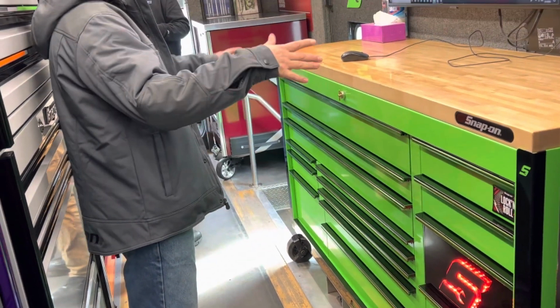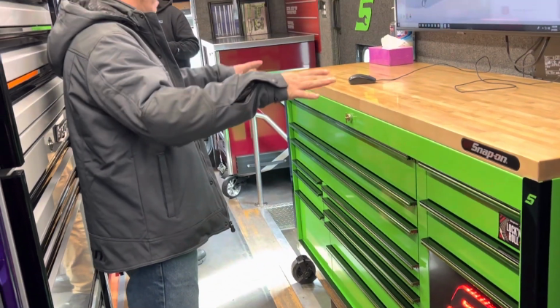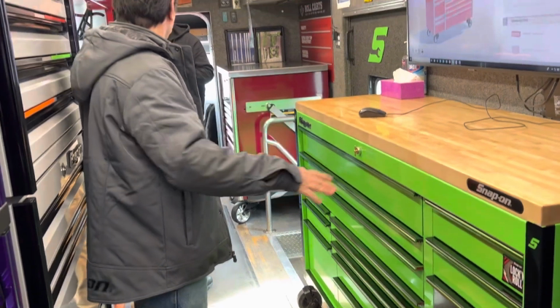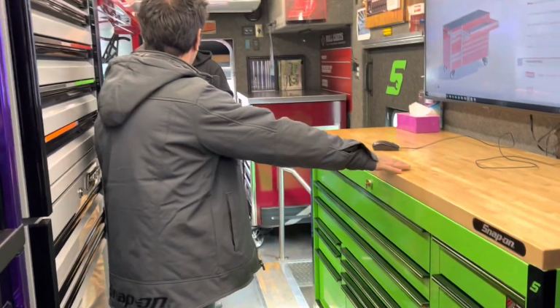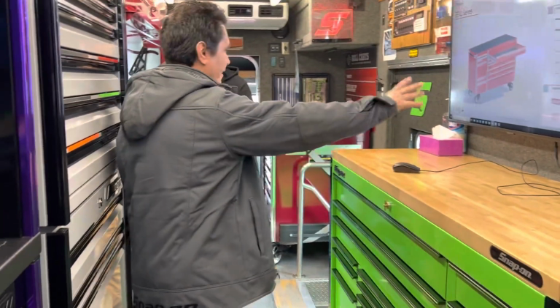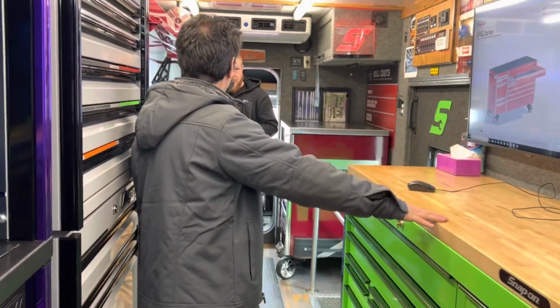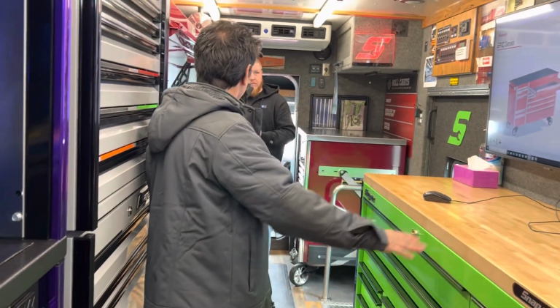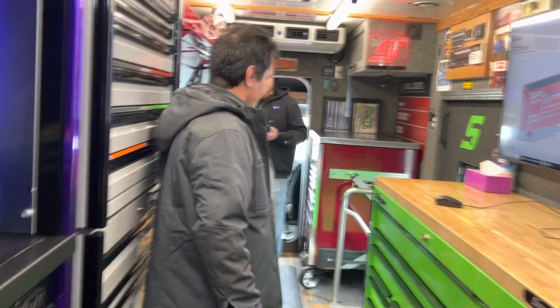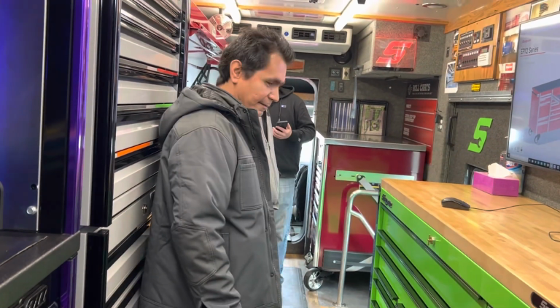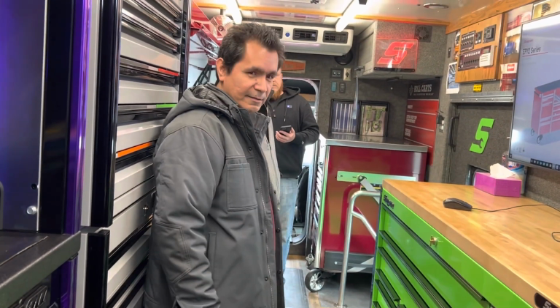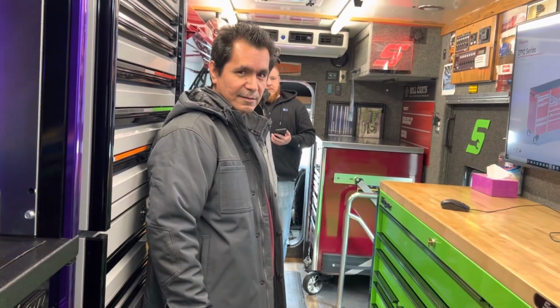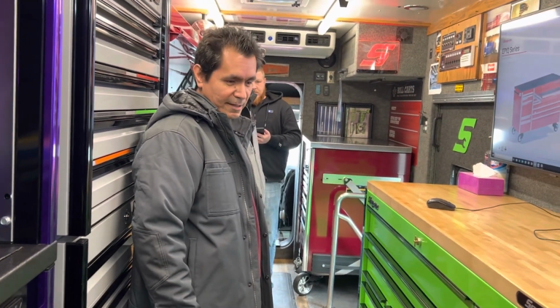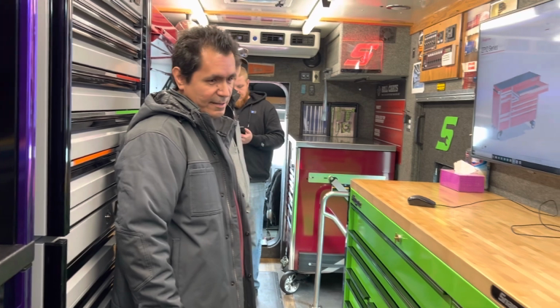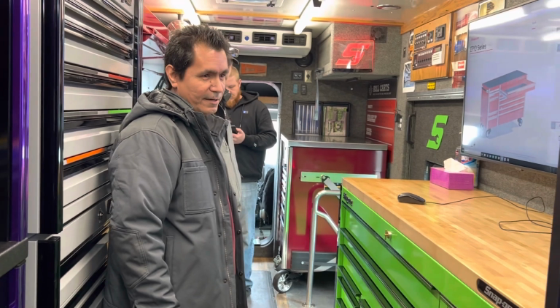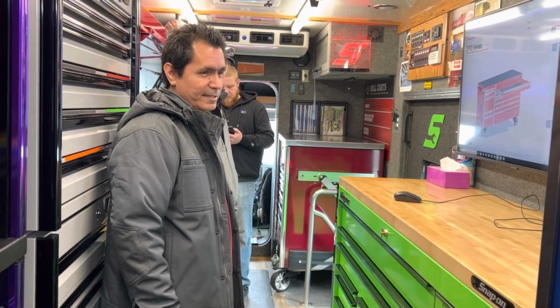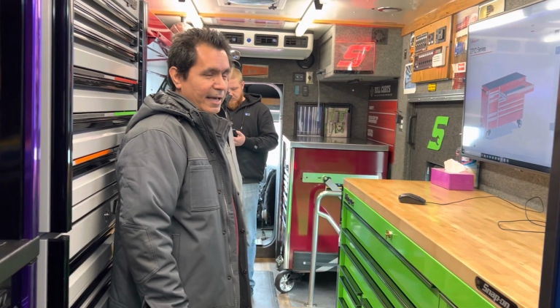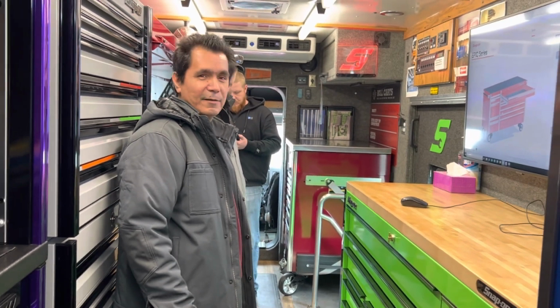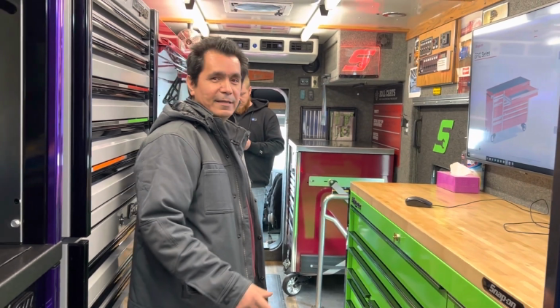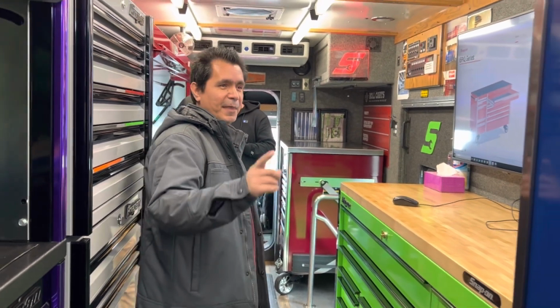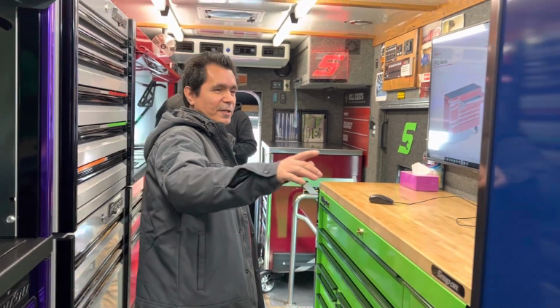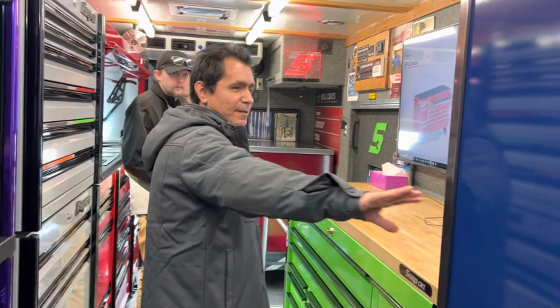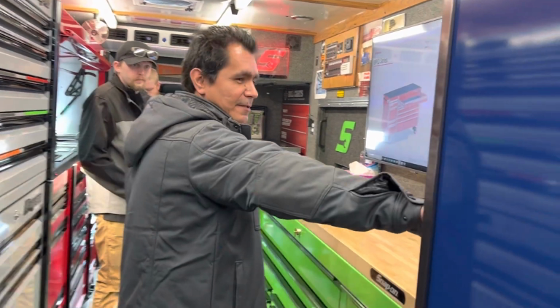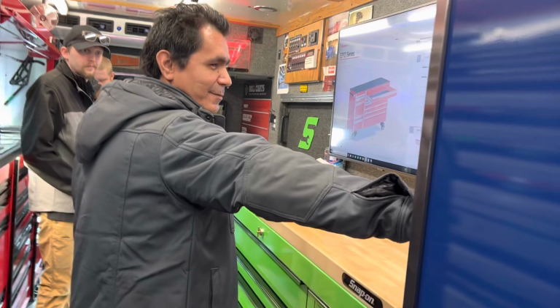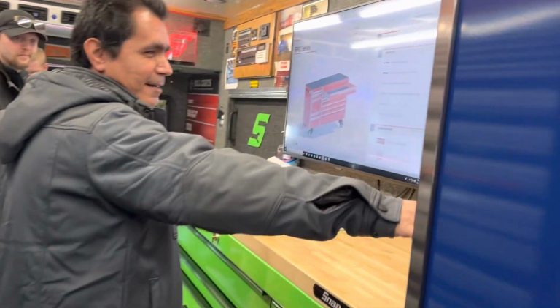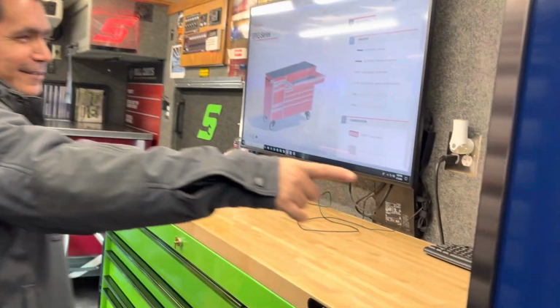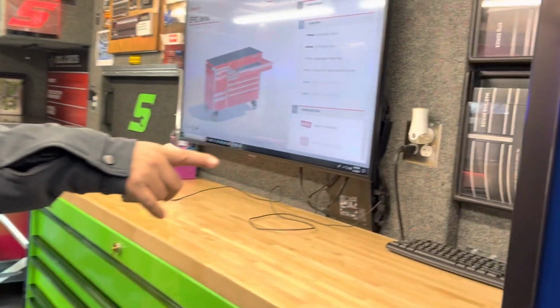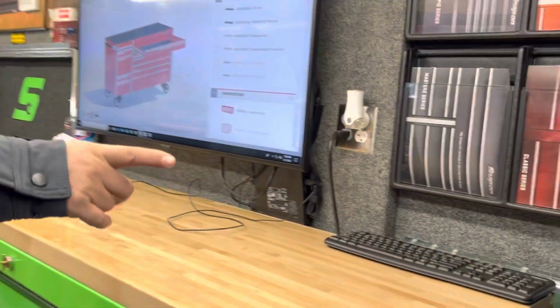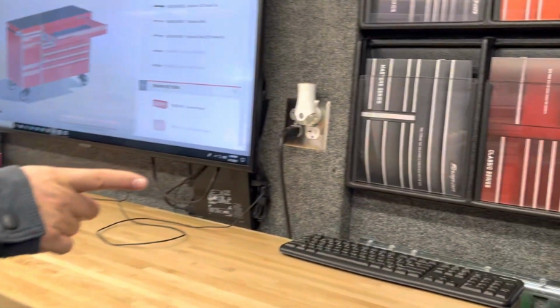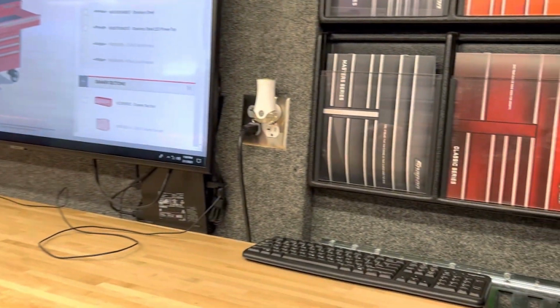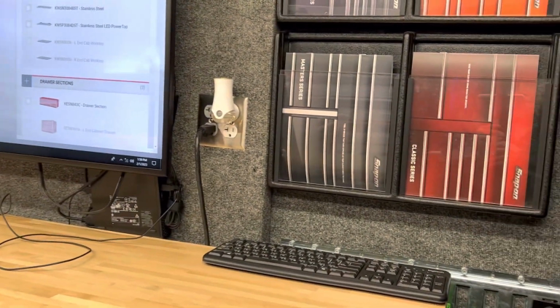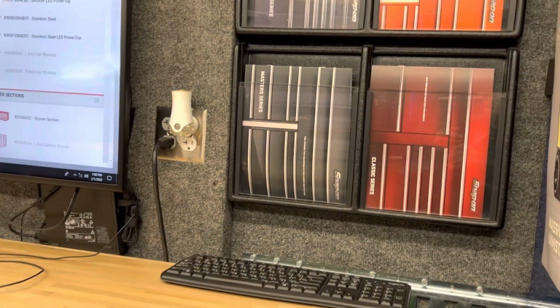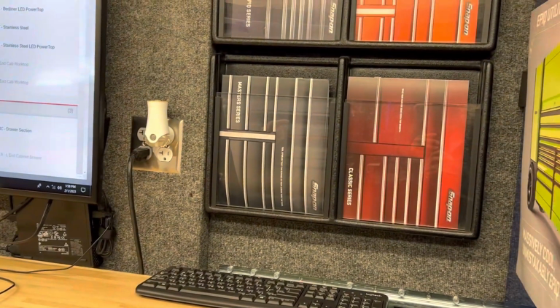I like this setup here on this type of box because it's kind of nice to have your computer mounted on it, like they have it here. There are different options. Now that Andrew's here we were talking about showing the viewers this one.